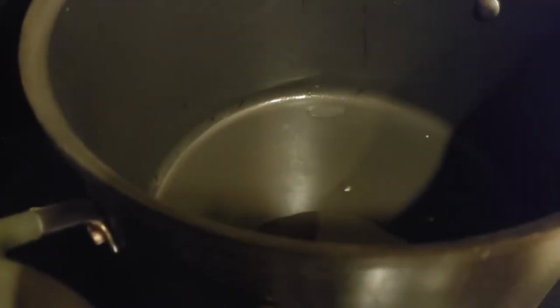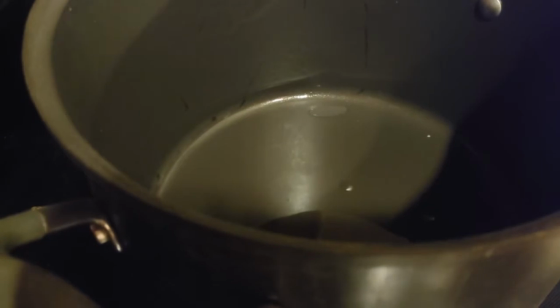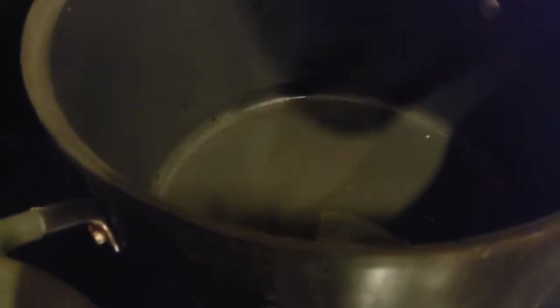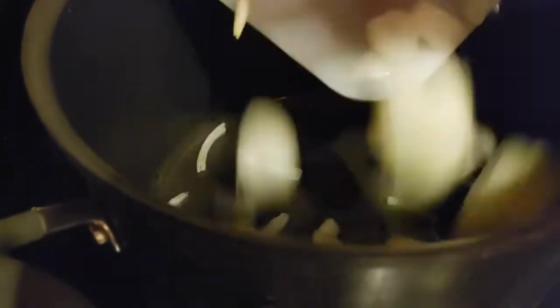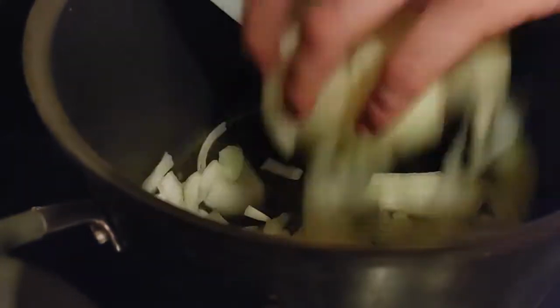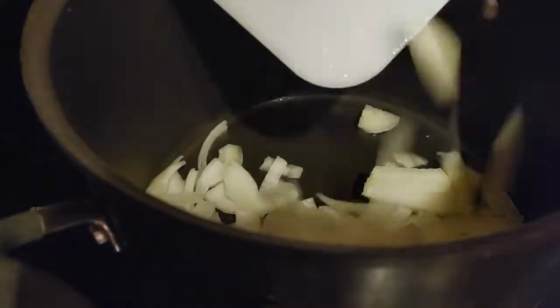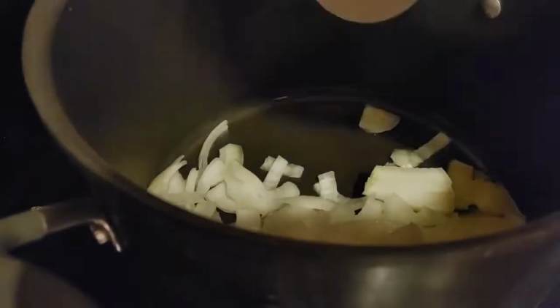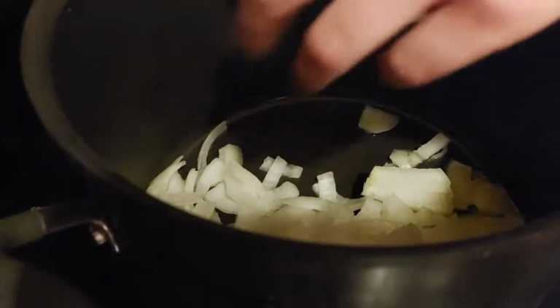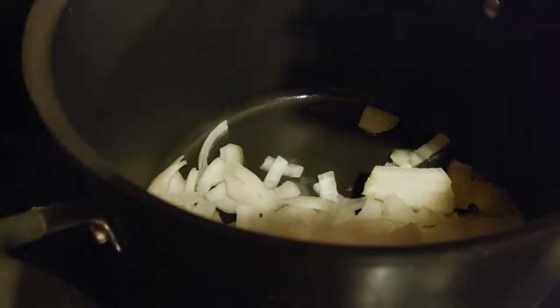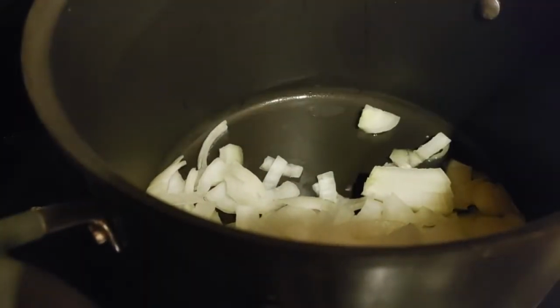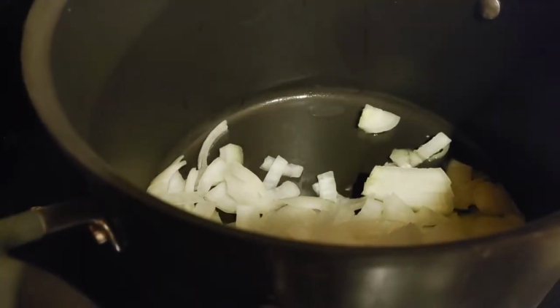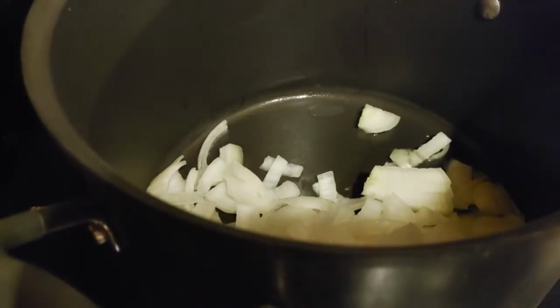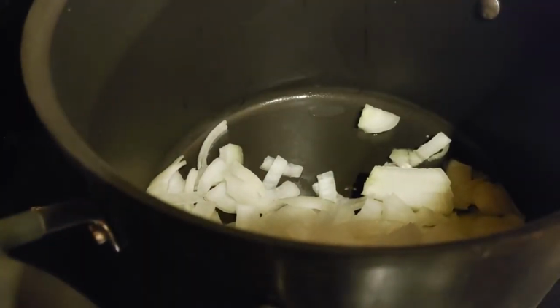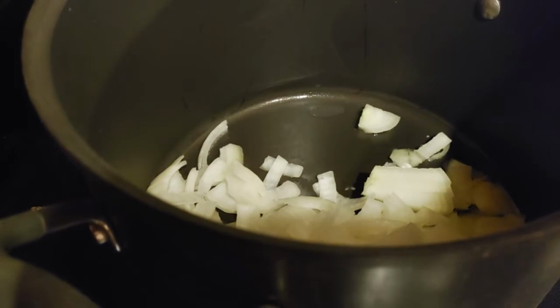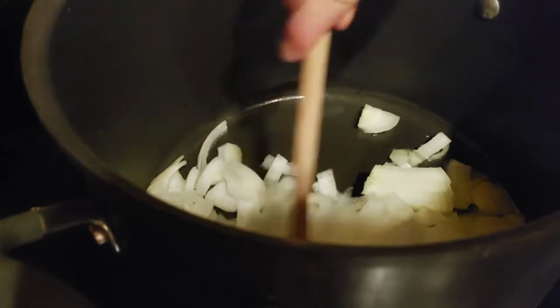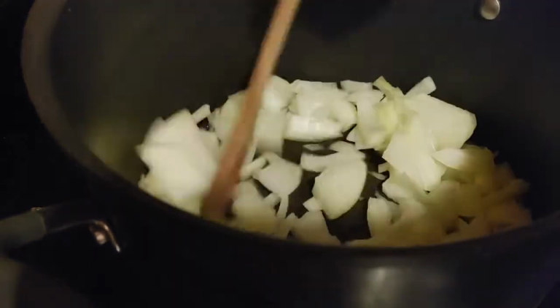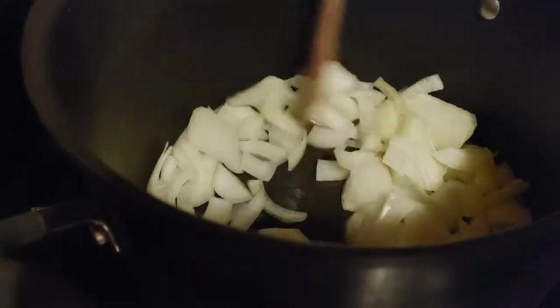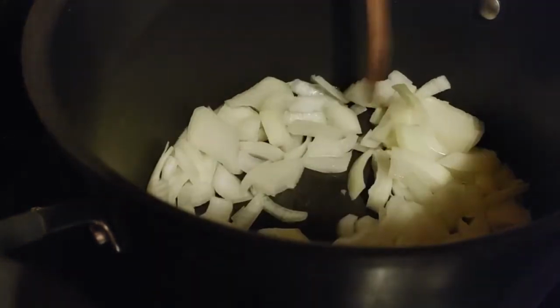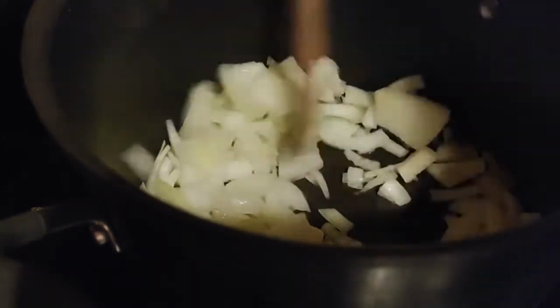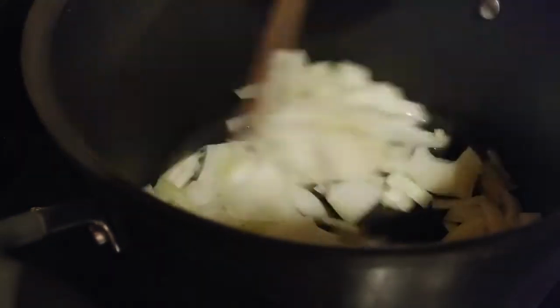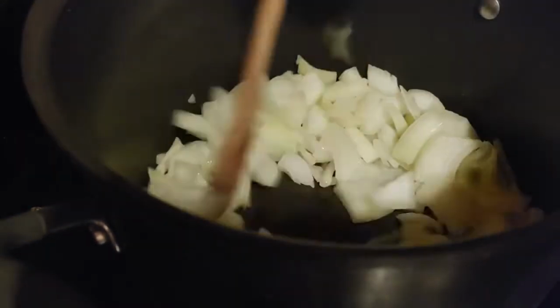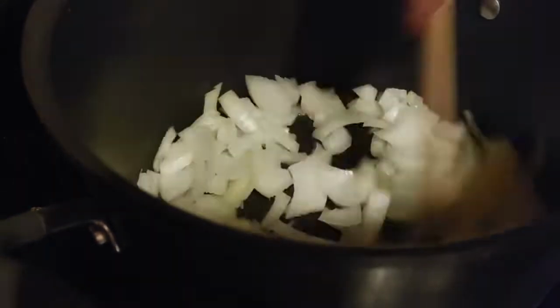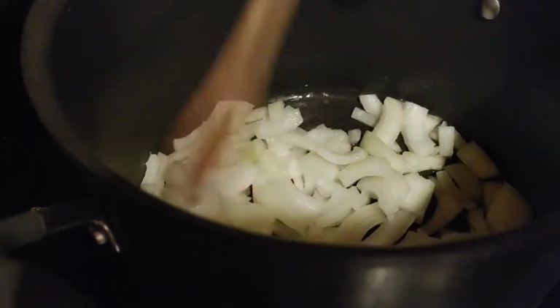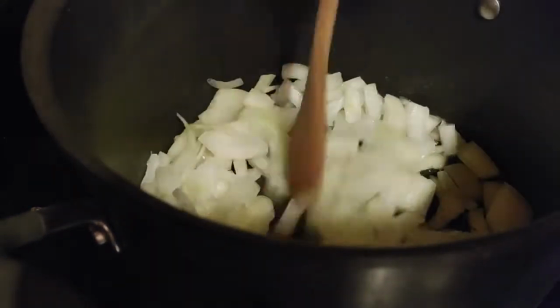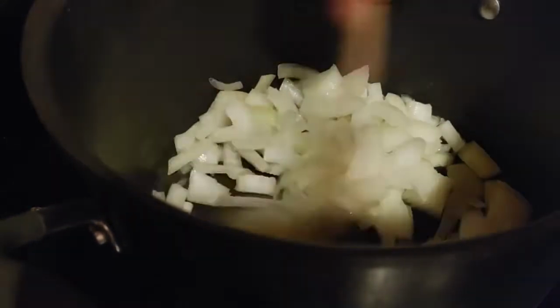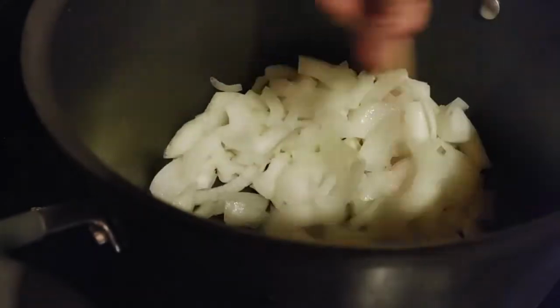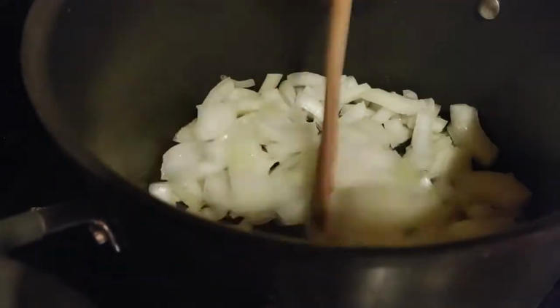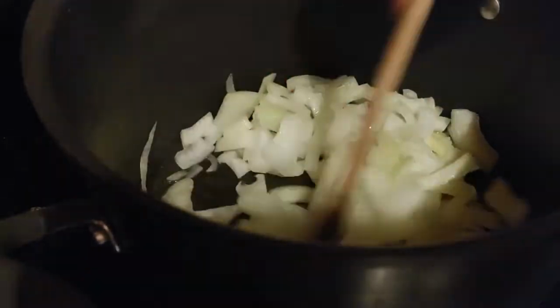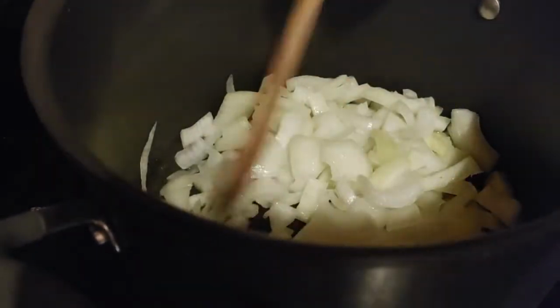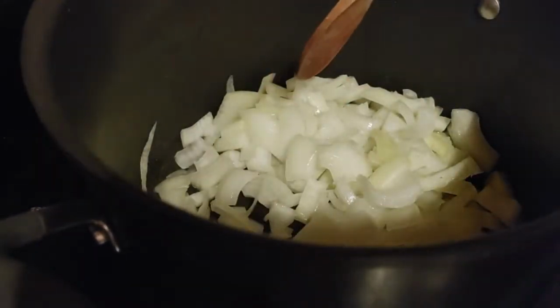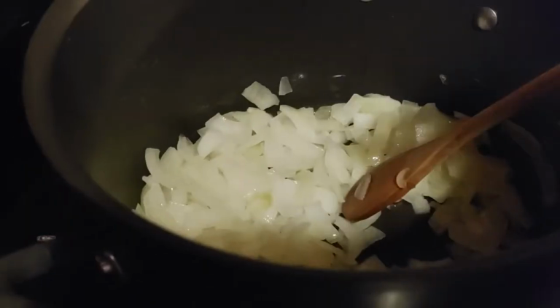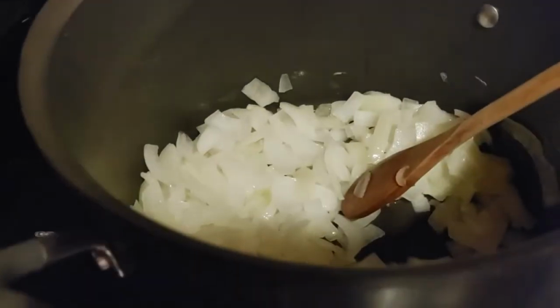On a medium heat, I'm going to heat up the cooking oil and toss in my onions. After those get quite translucent, I'm going to add in the garlic for a few minutes, and then I'm going to add in all of my spices and mix those together really well.